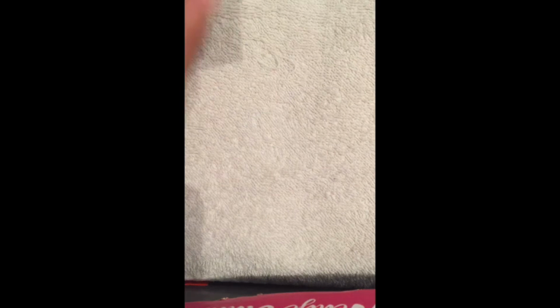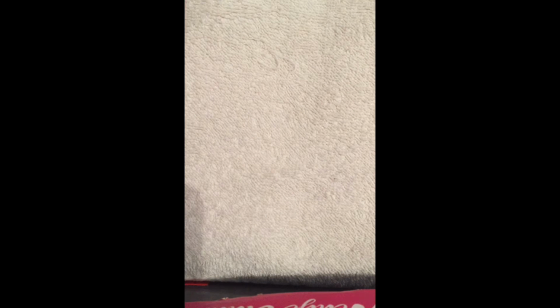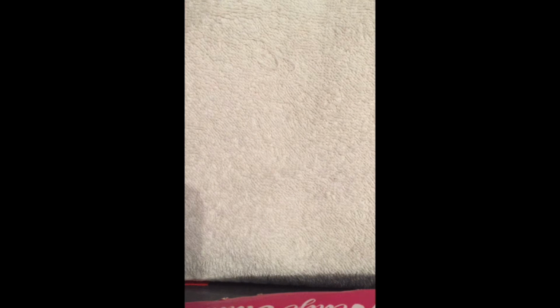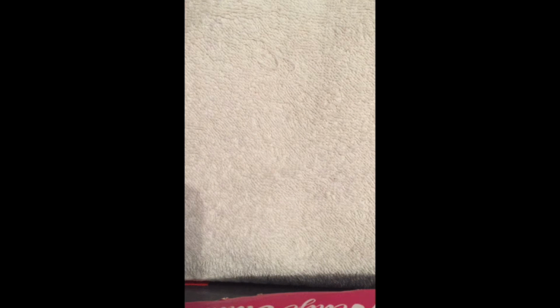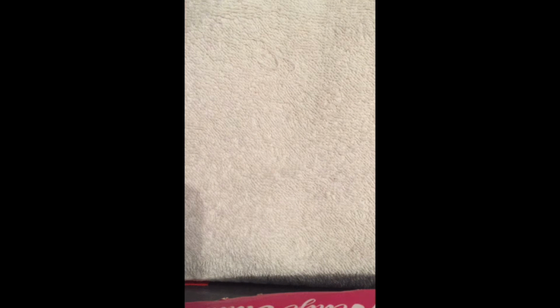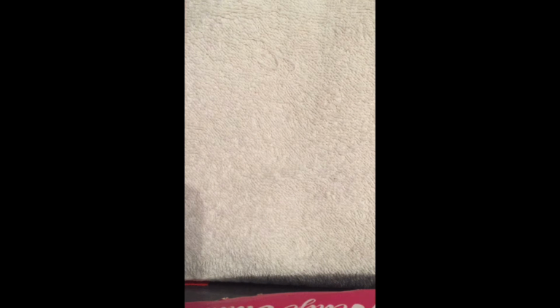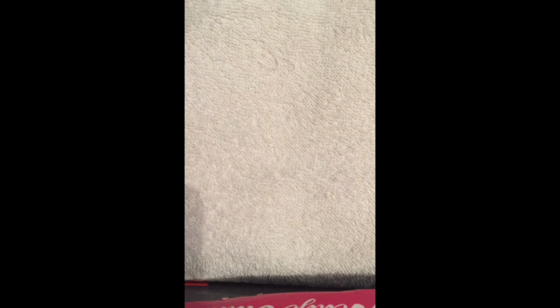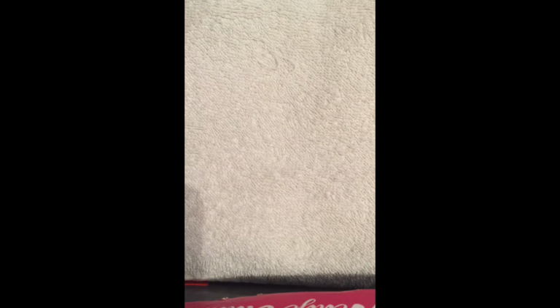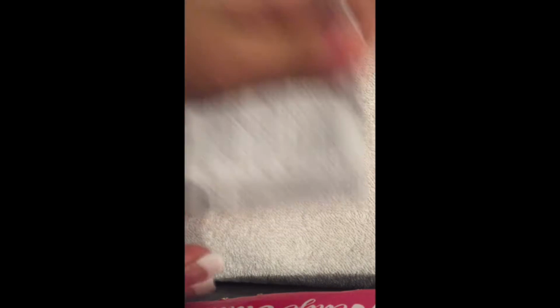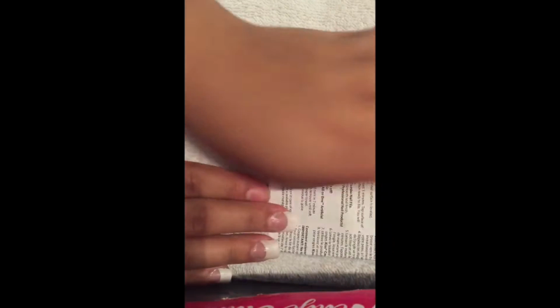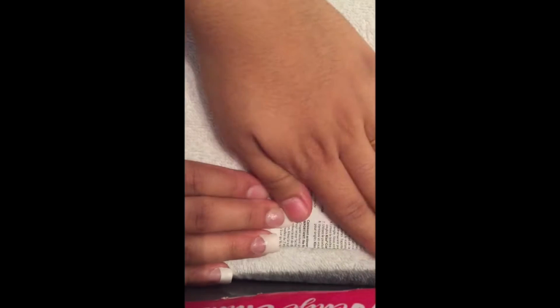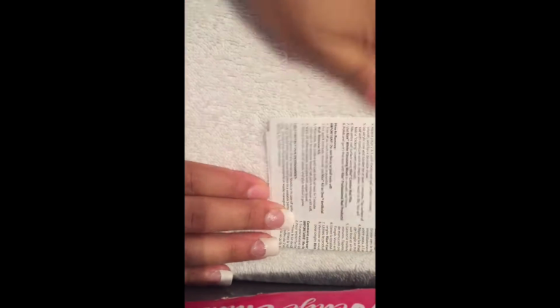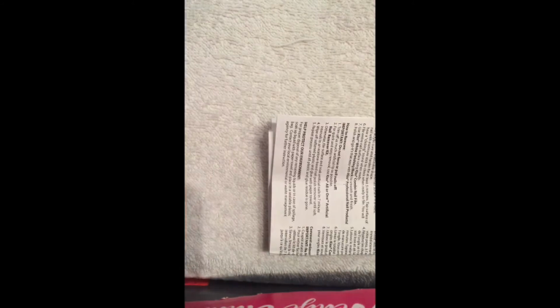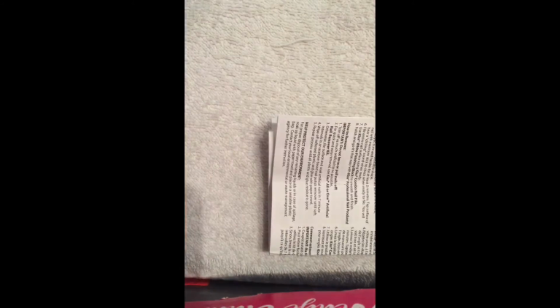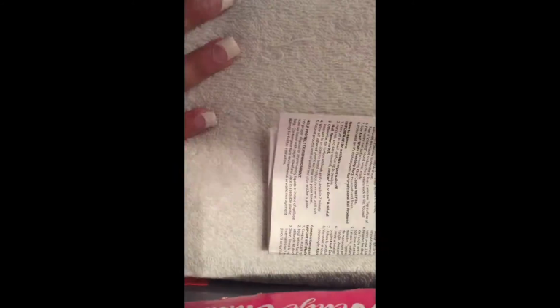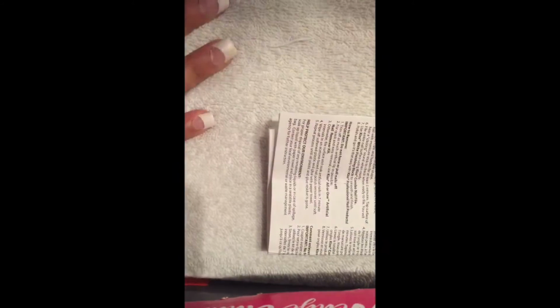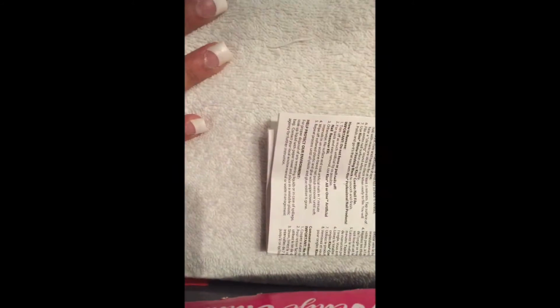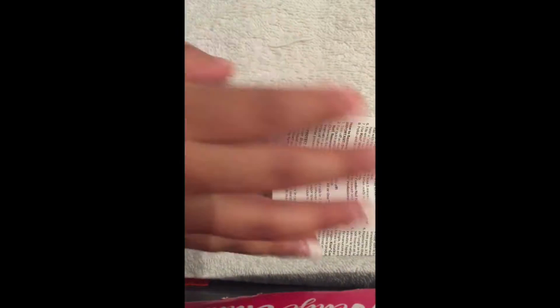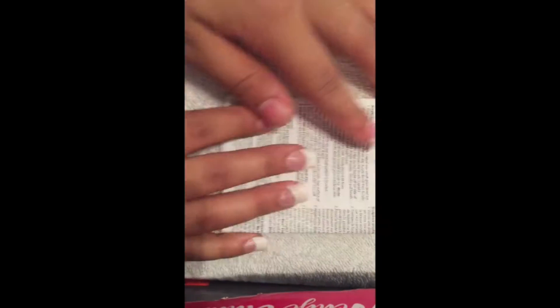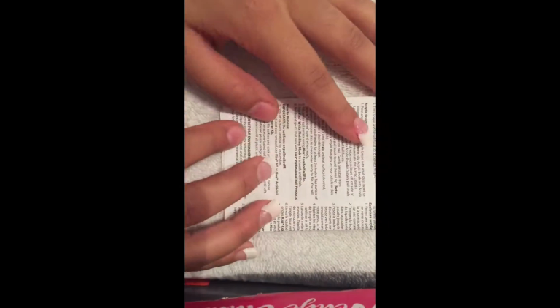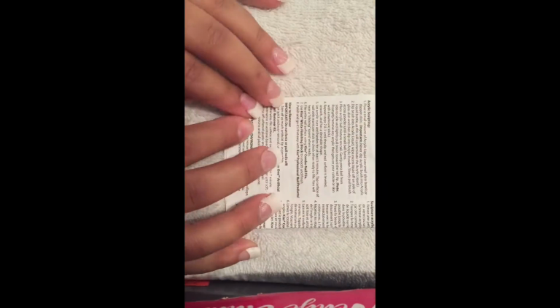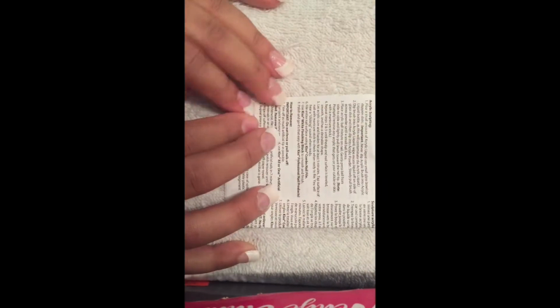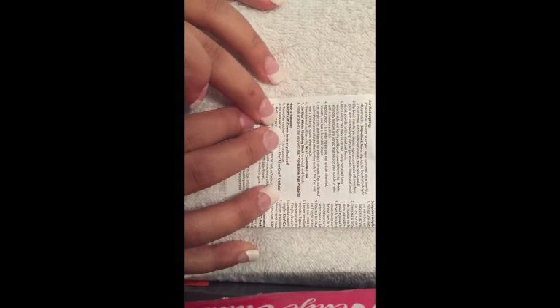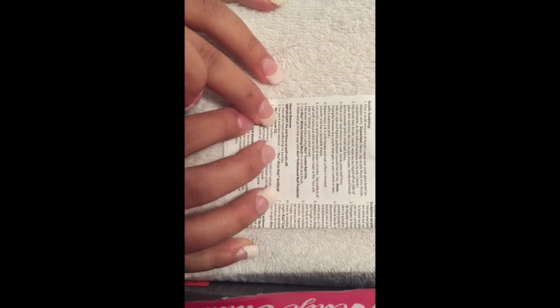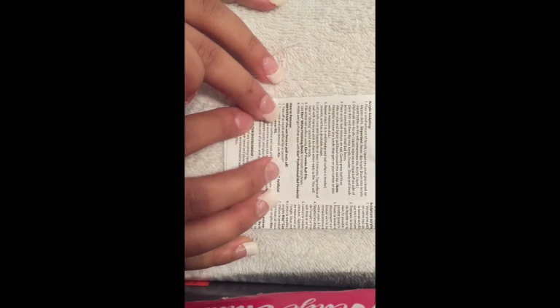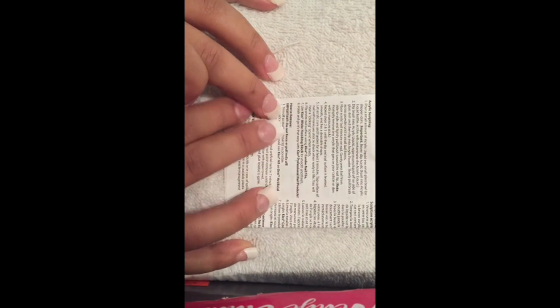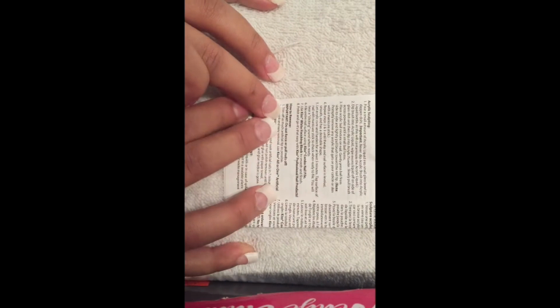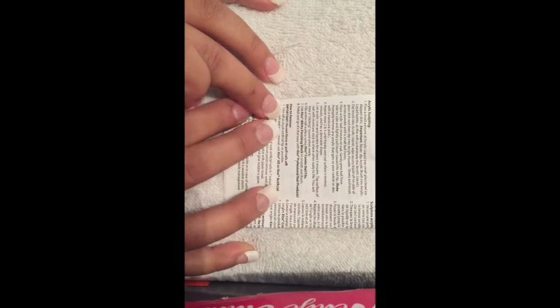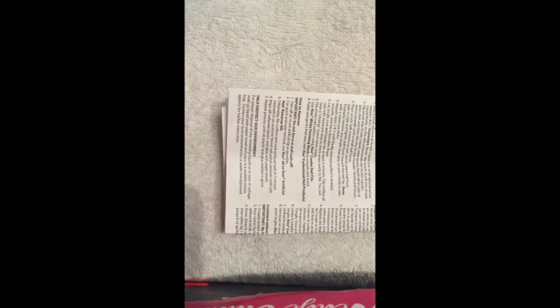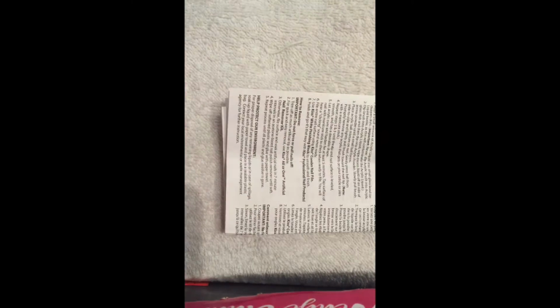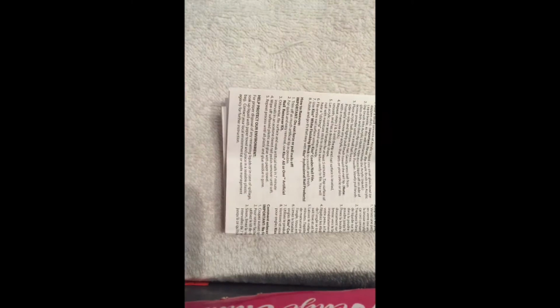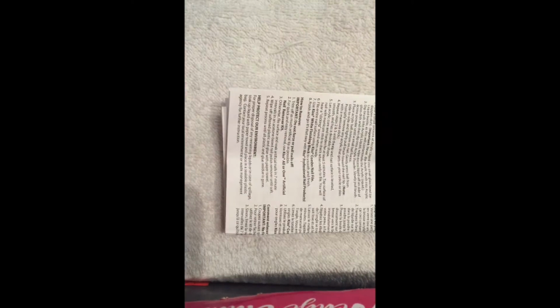But never fear, I can always remove them. So following the directions, it says to trim and file the fake nail as much as possible.